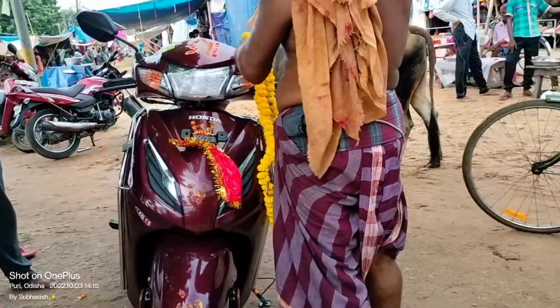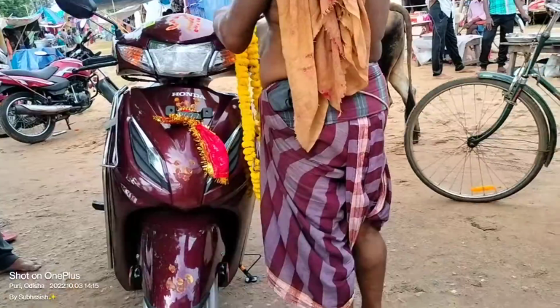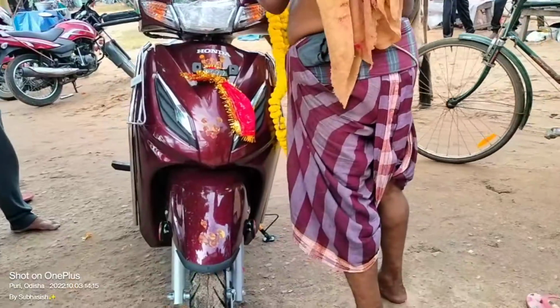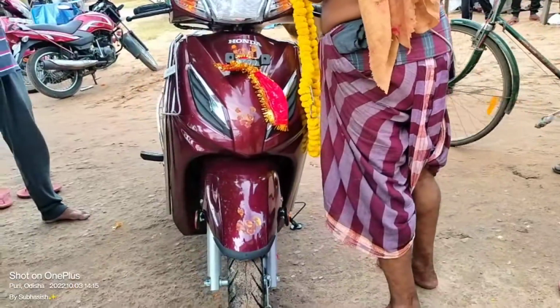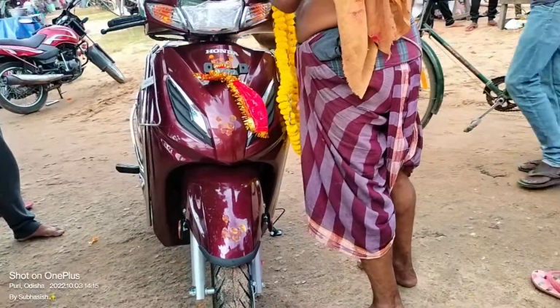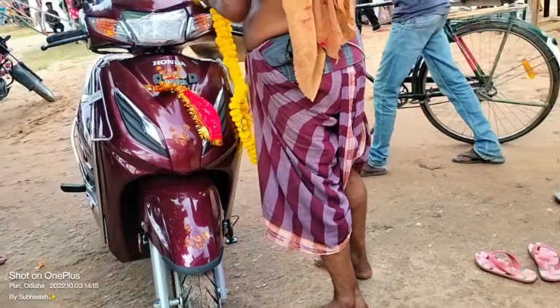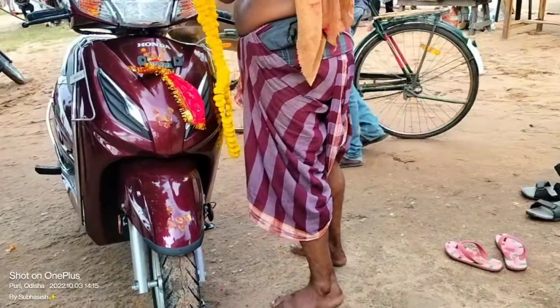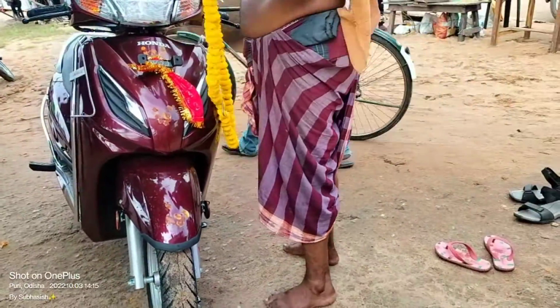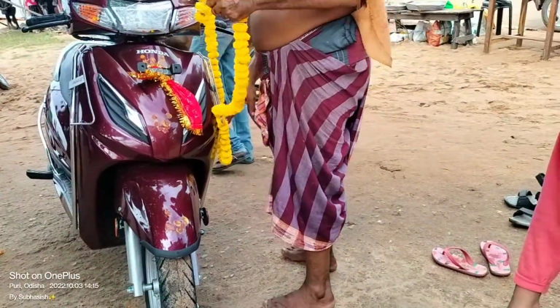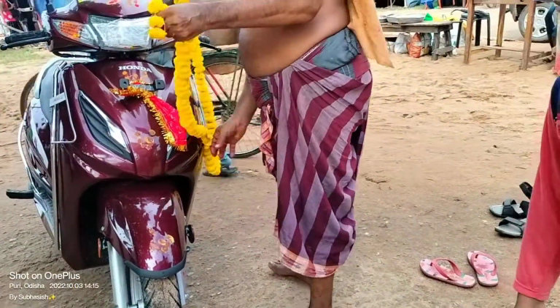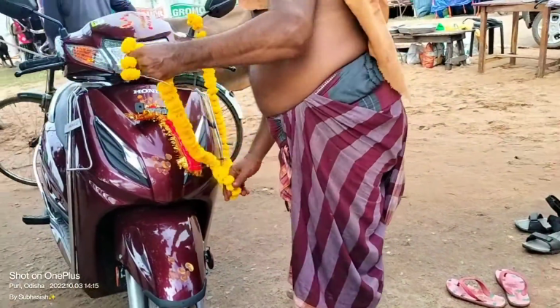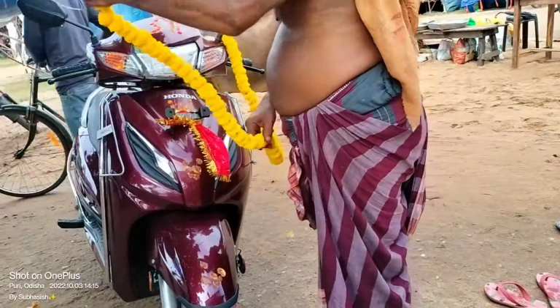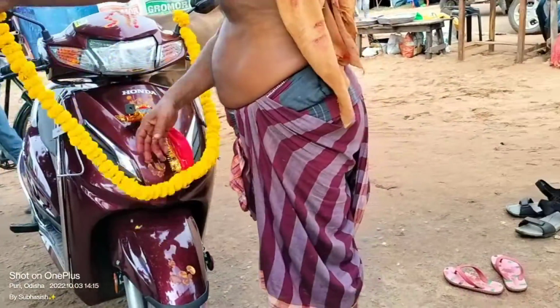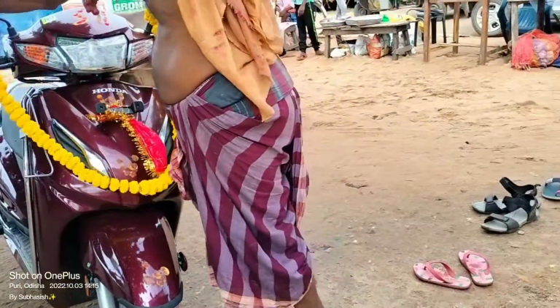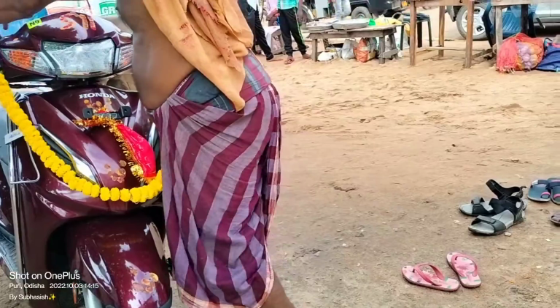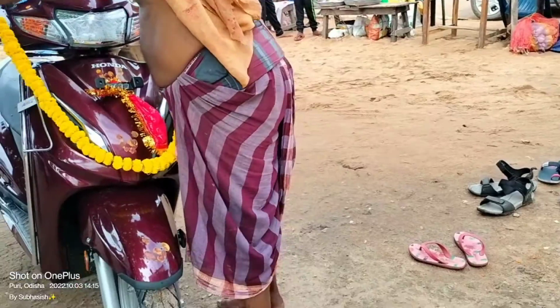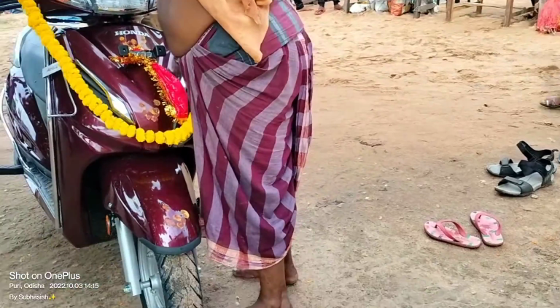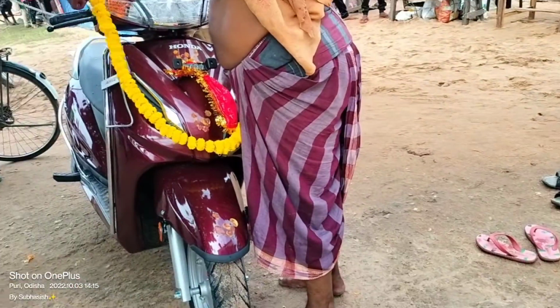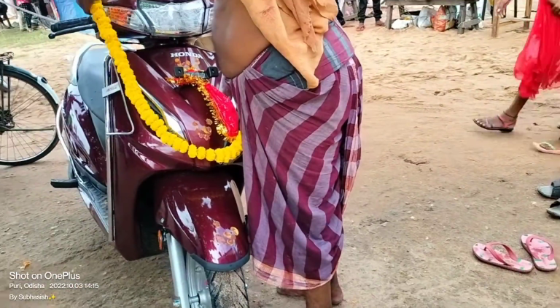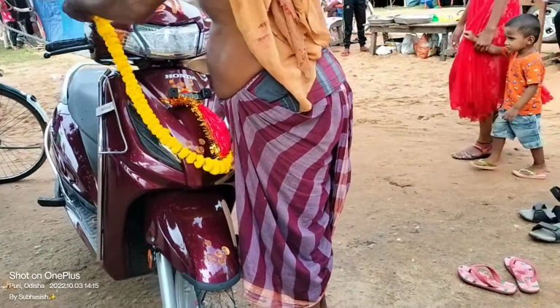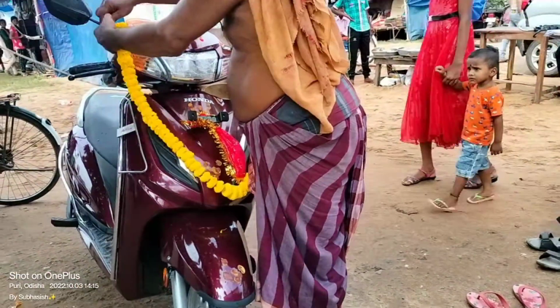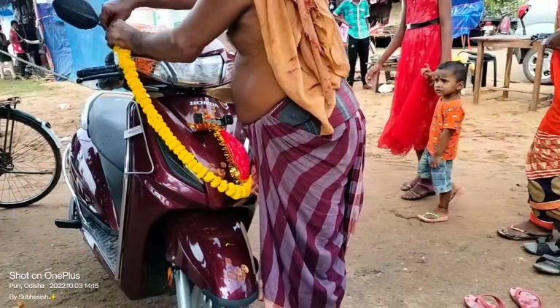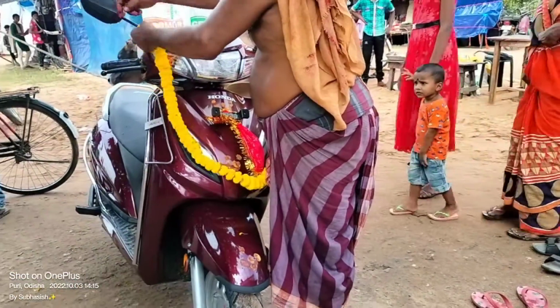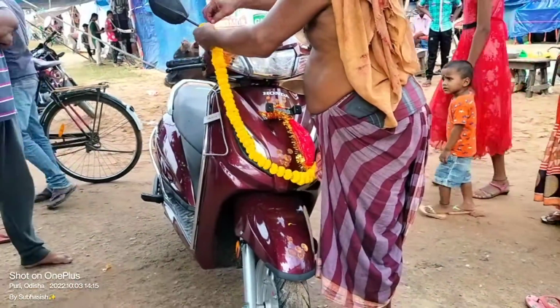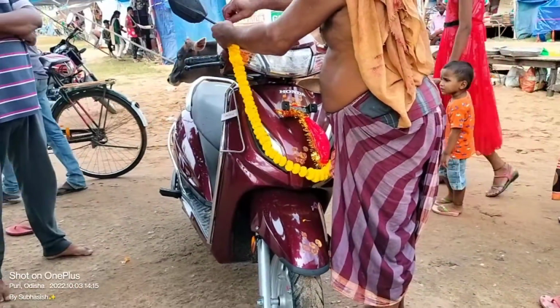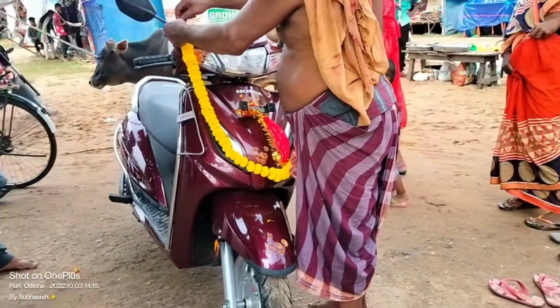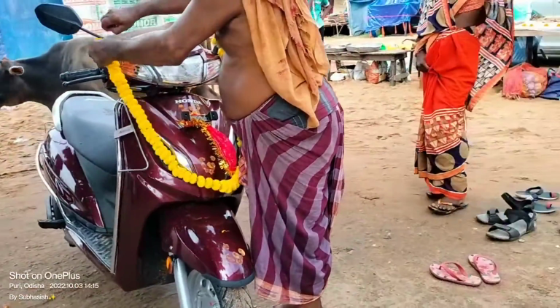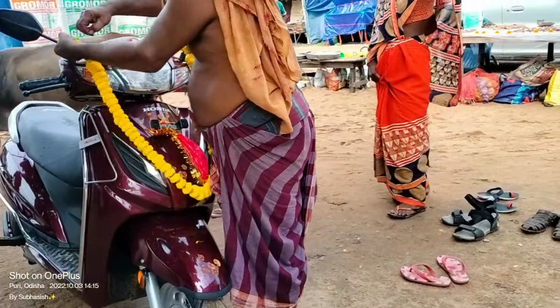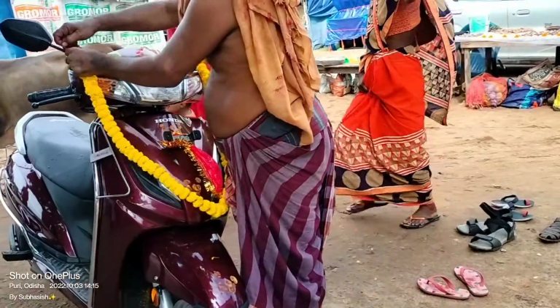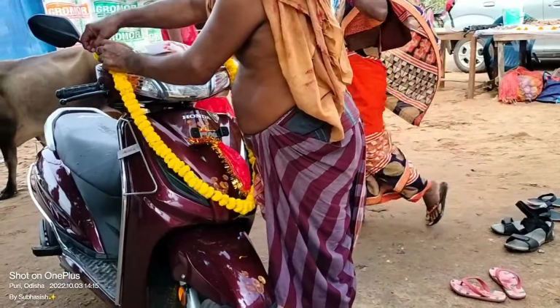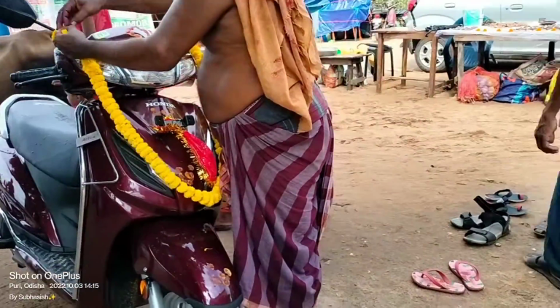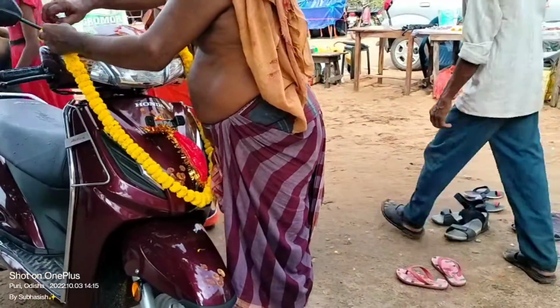So guys, I am seeing here. We are going to make a new car, and we will complete the car.